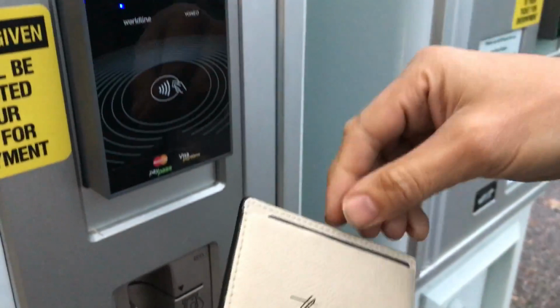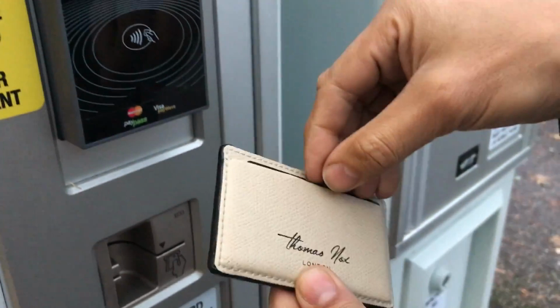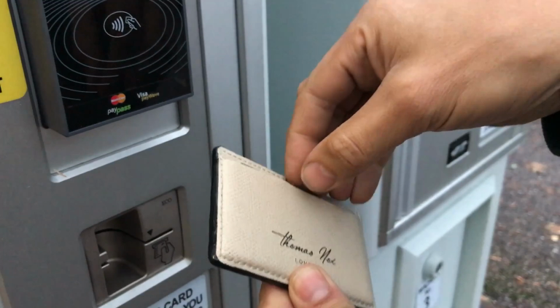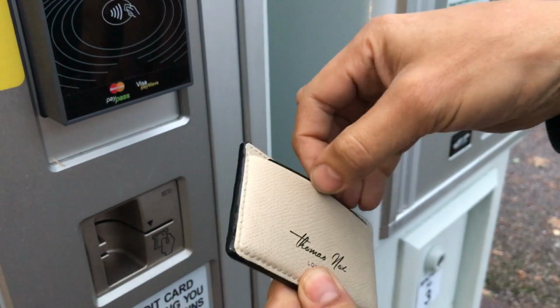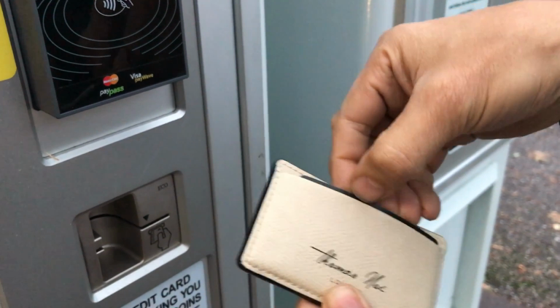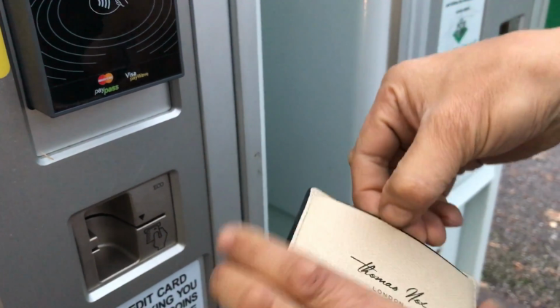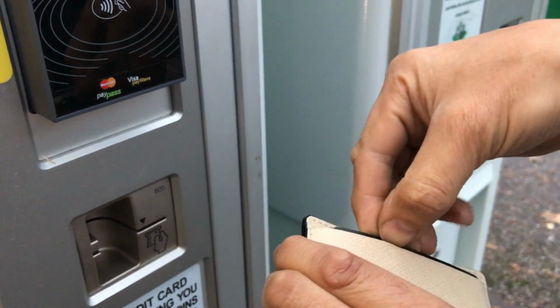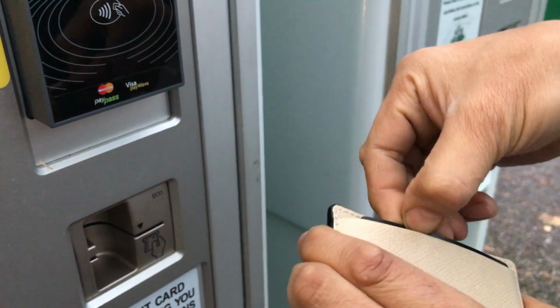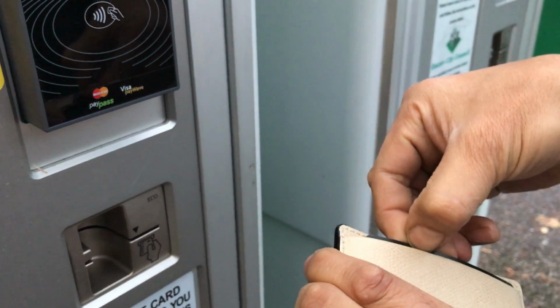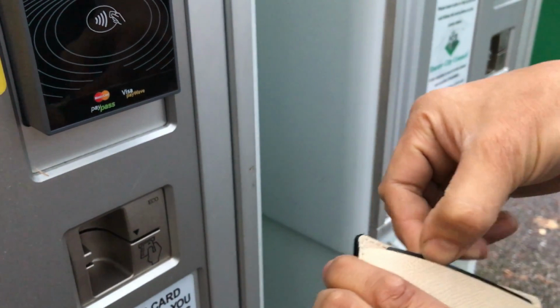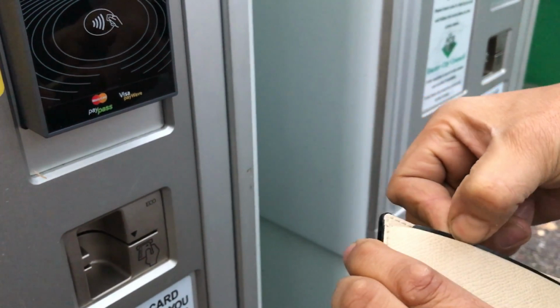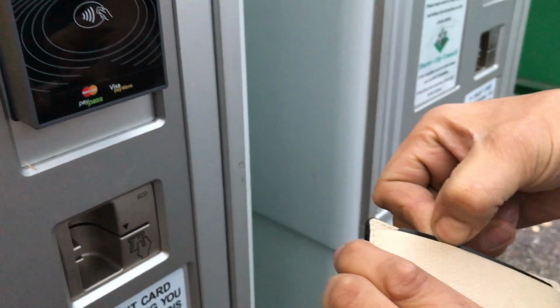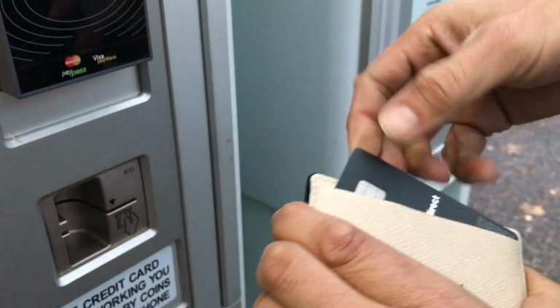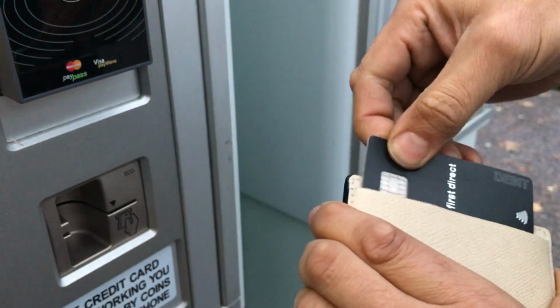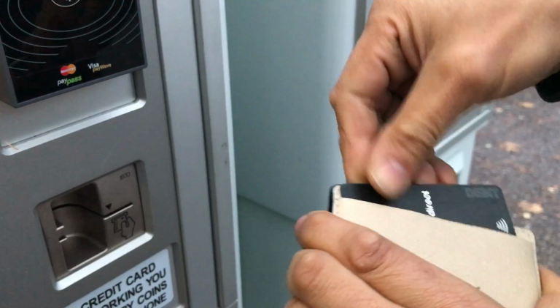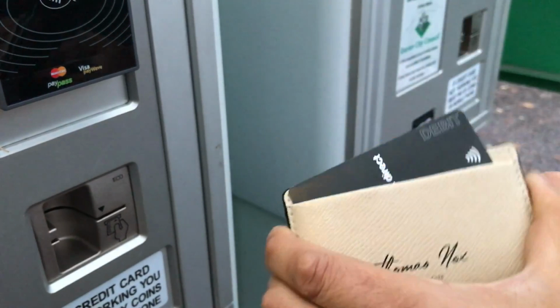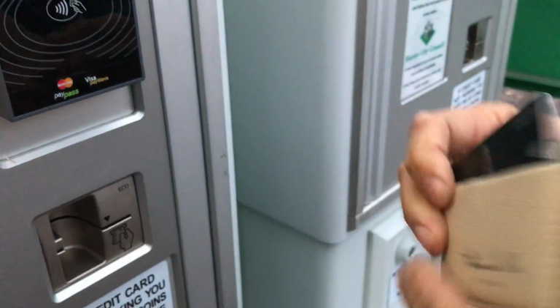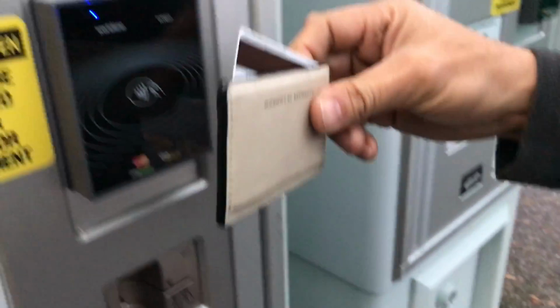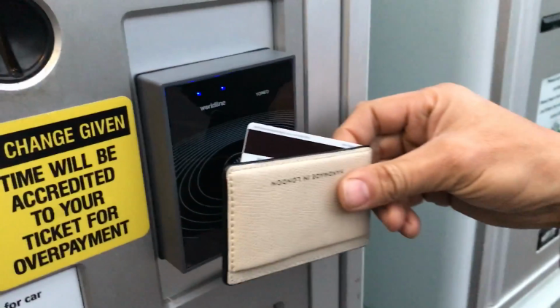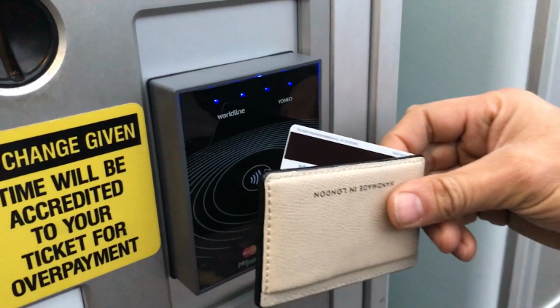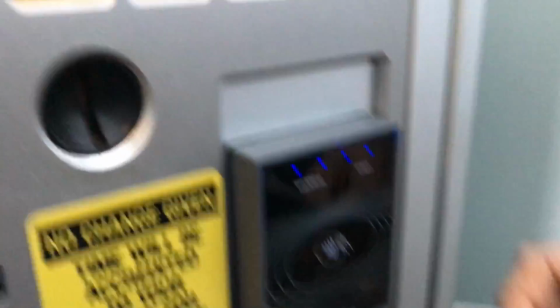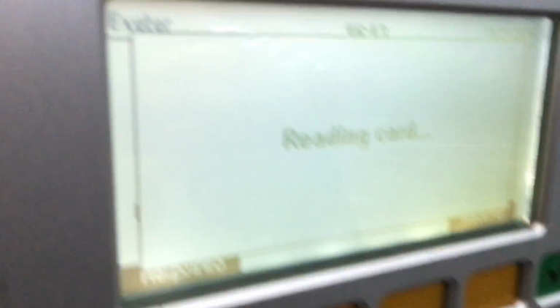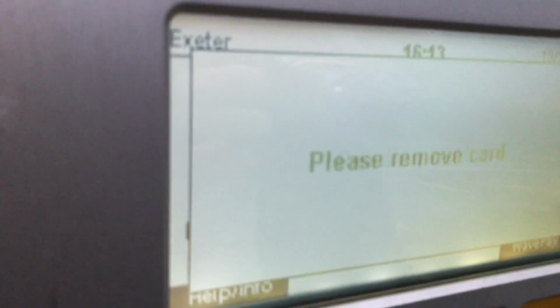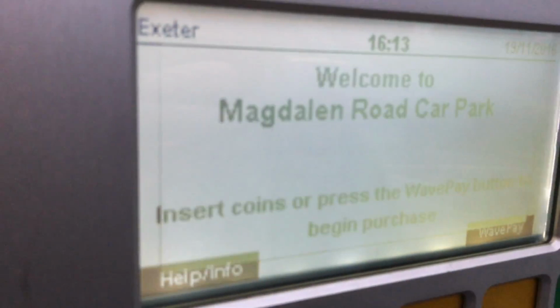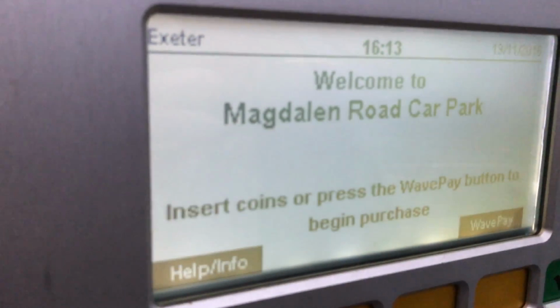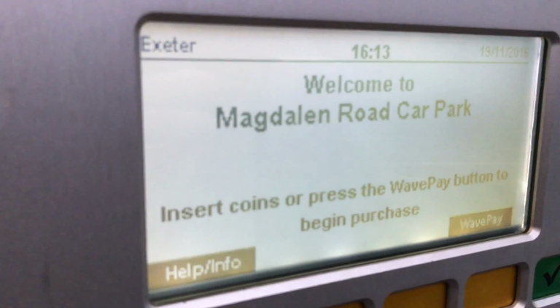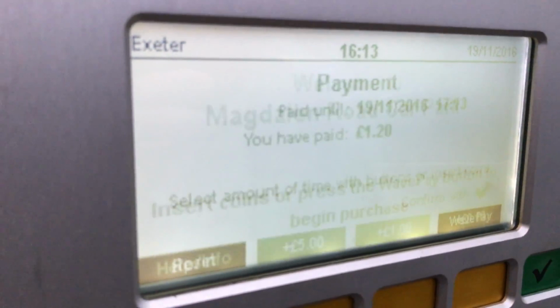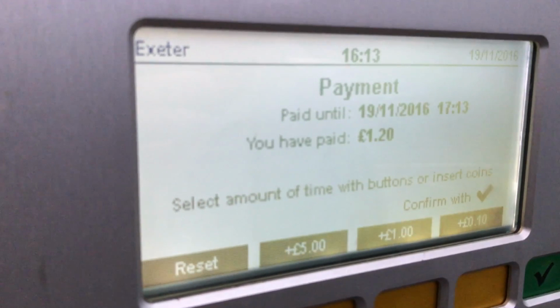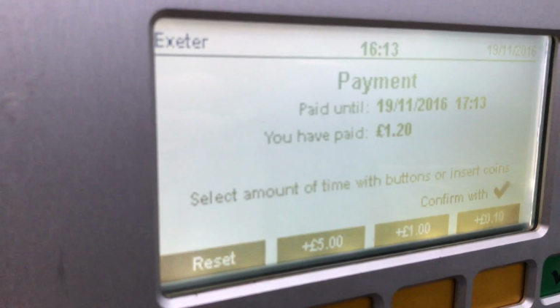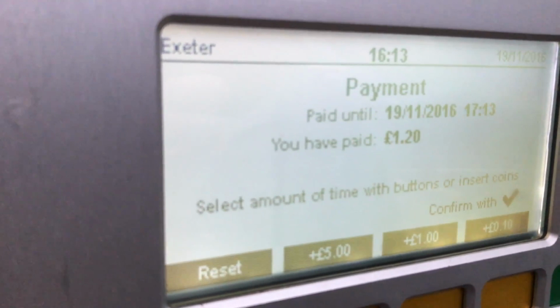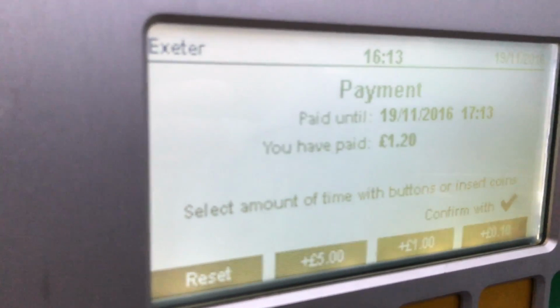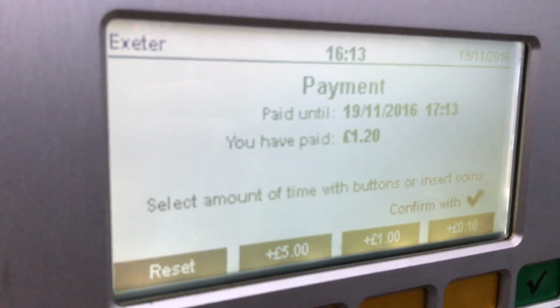So if we now take the card out. And we cancel the payment.